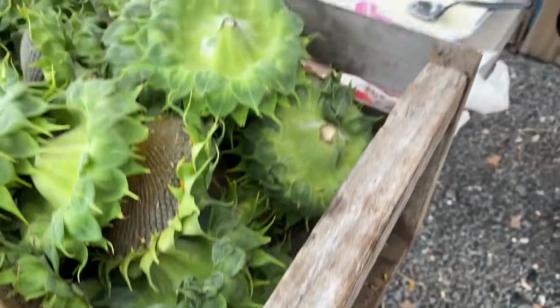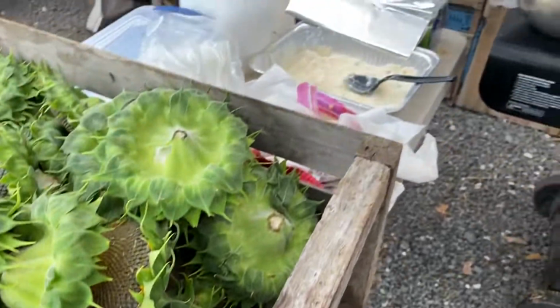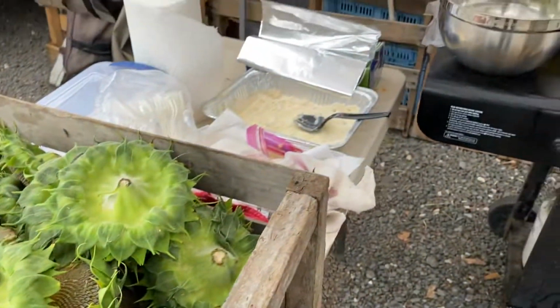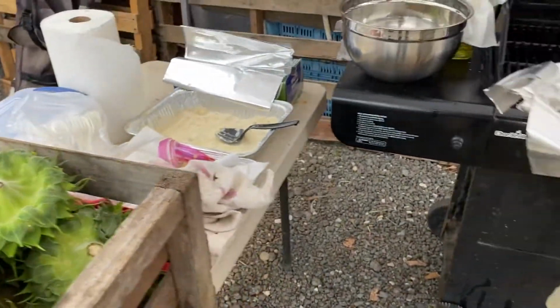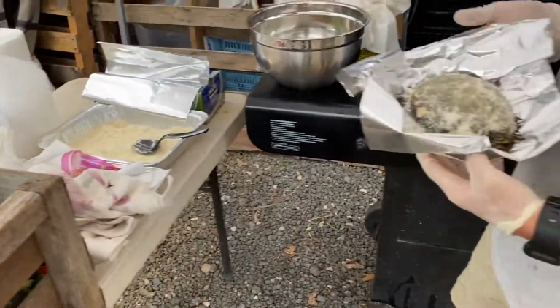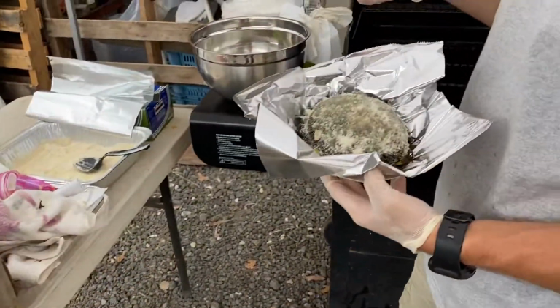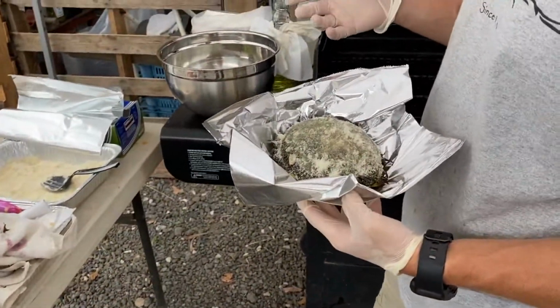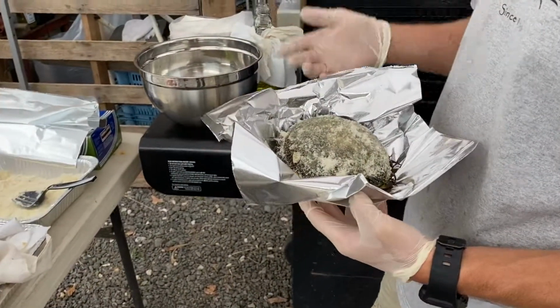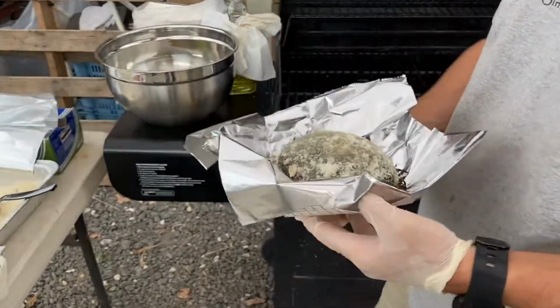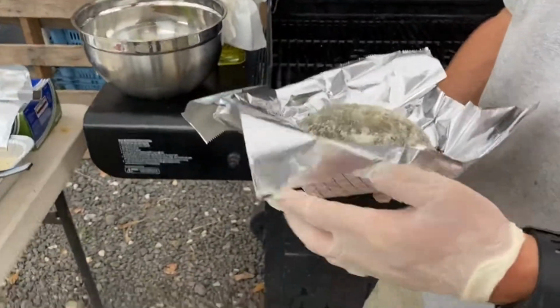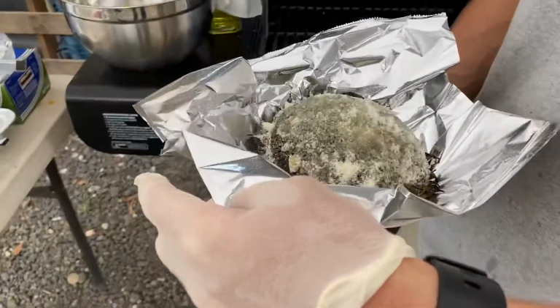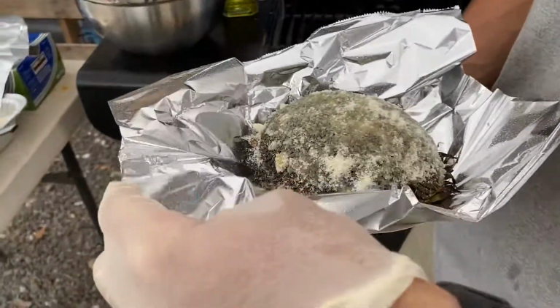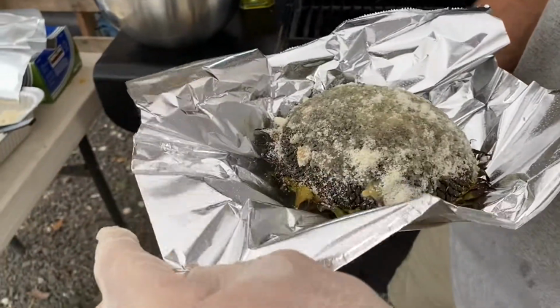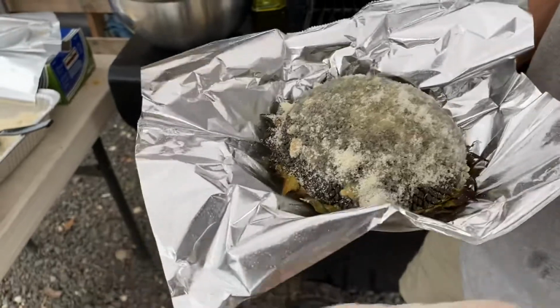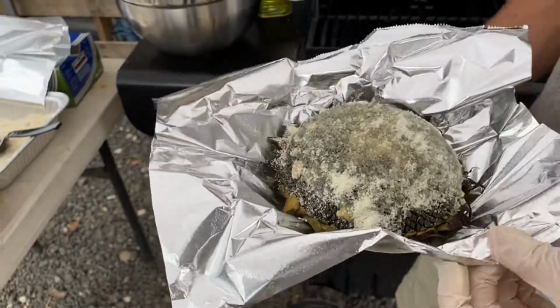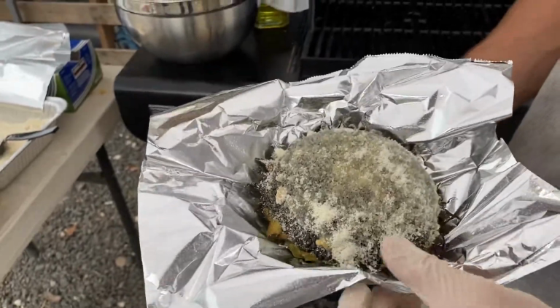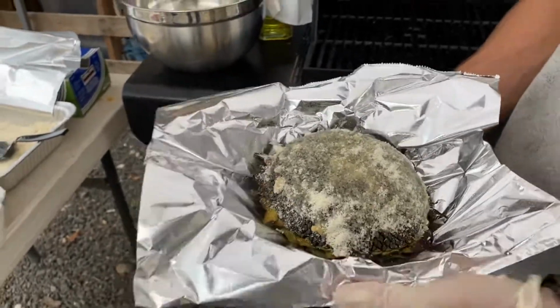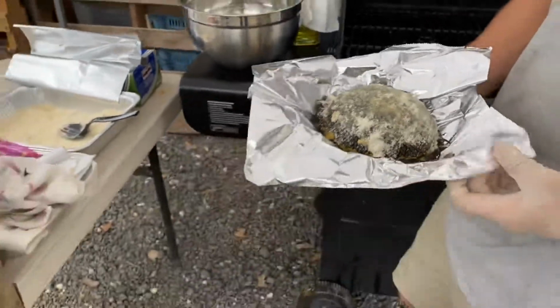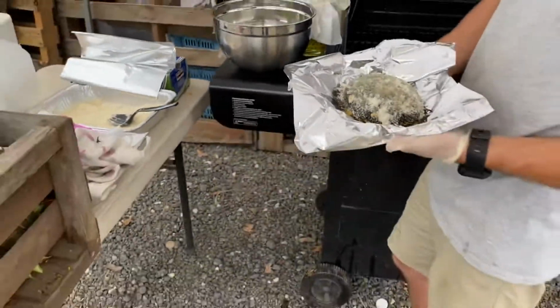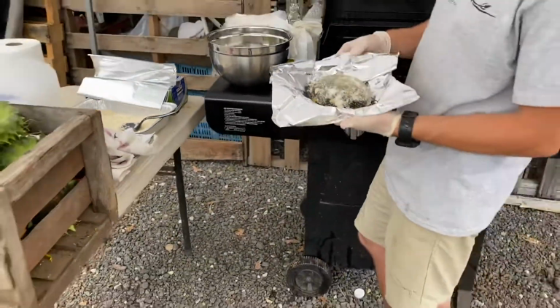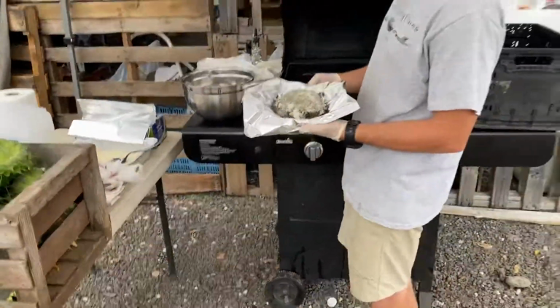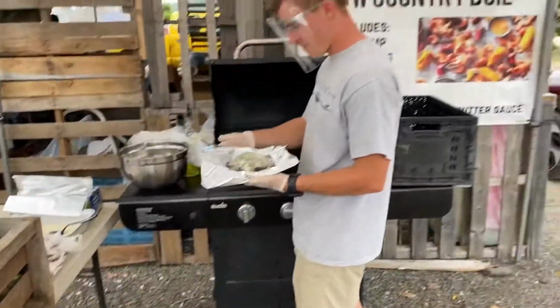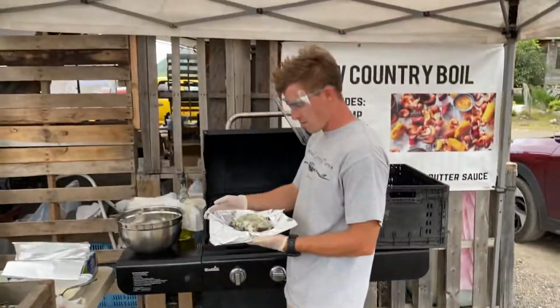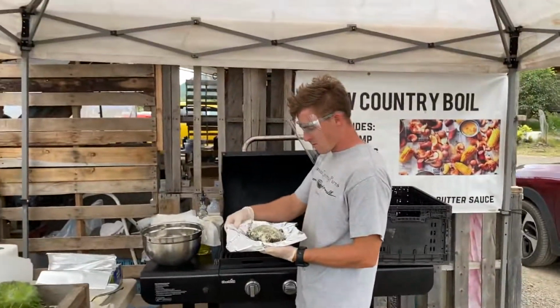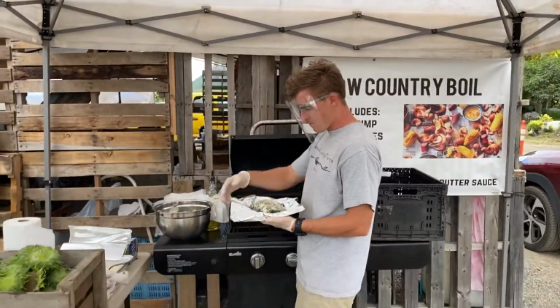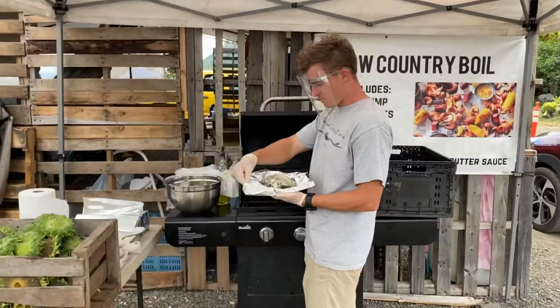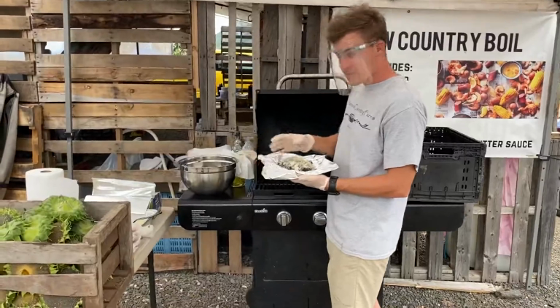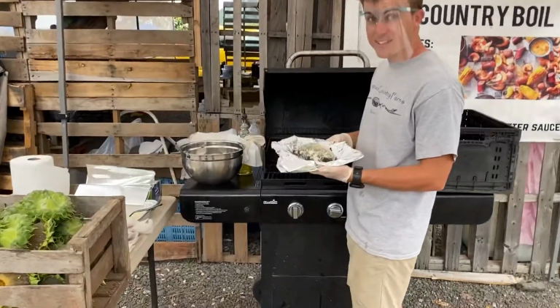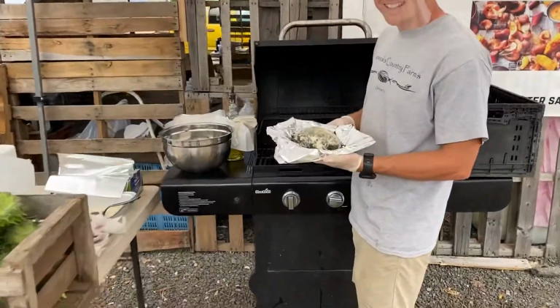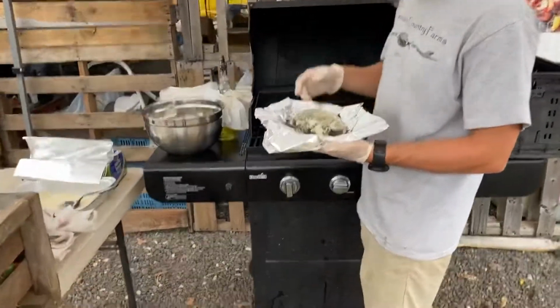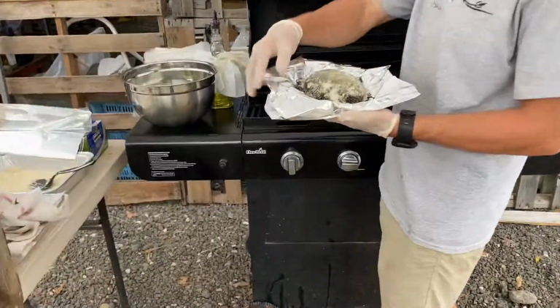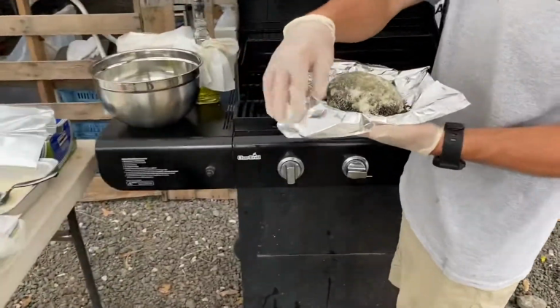Do you want me to oil it and all that? No, this is good right there. There's the finished product, folks. So, Austin — Austin's our baker over here, cooker, griller.